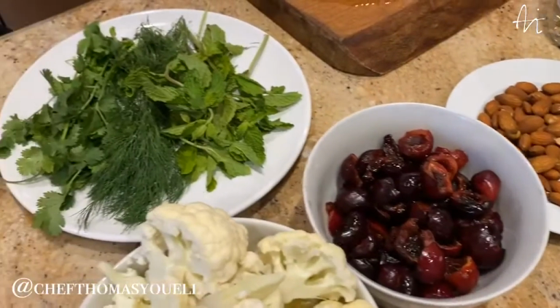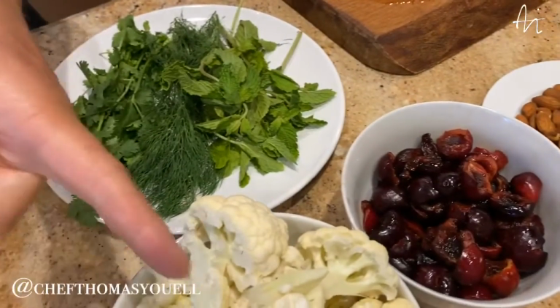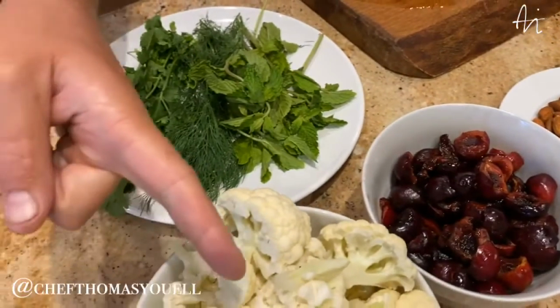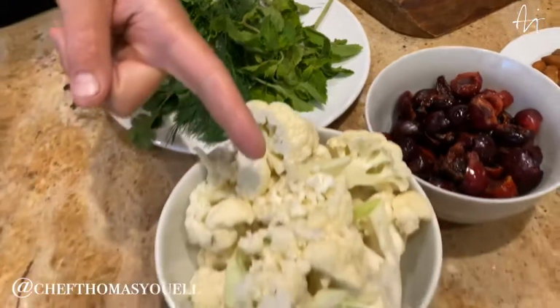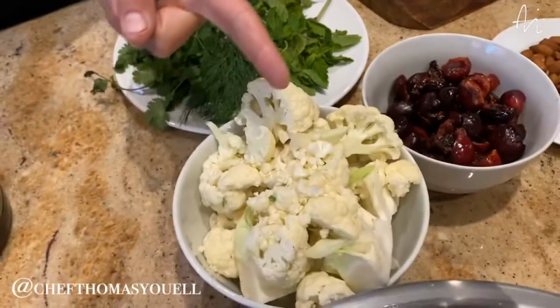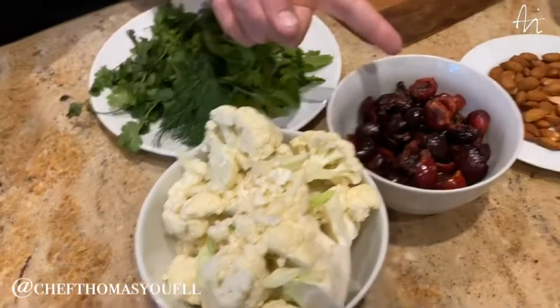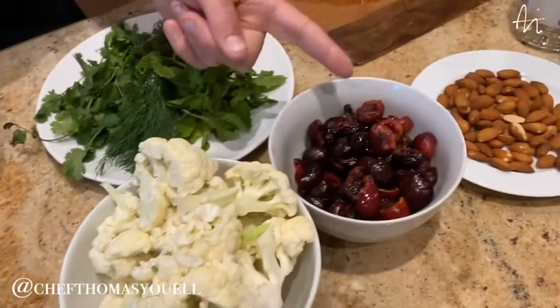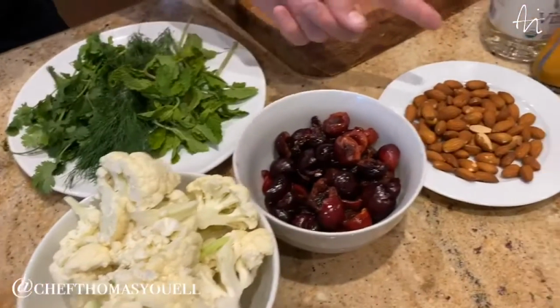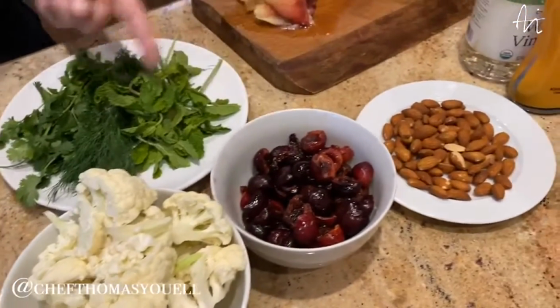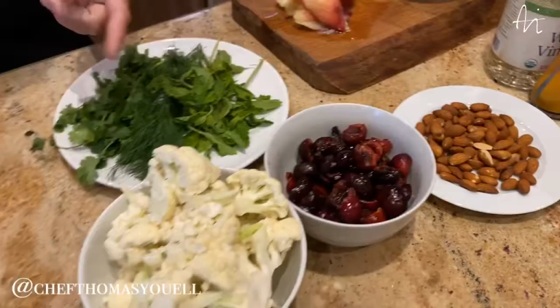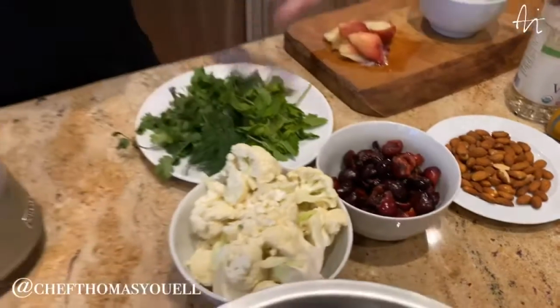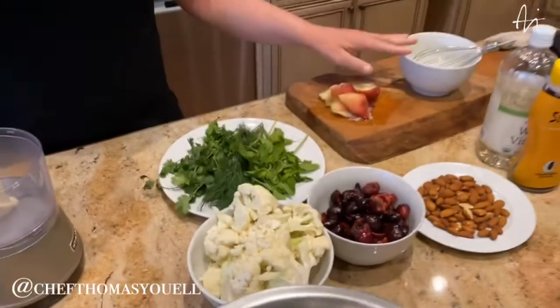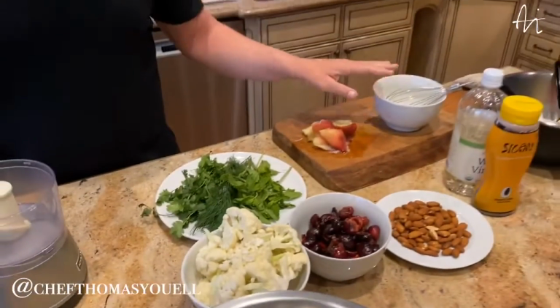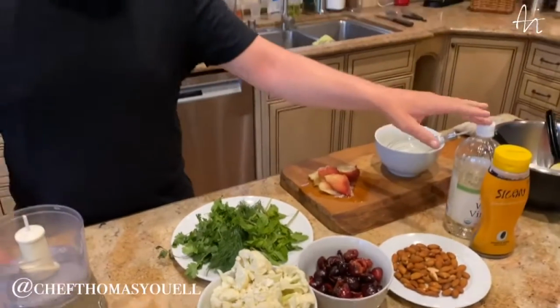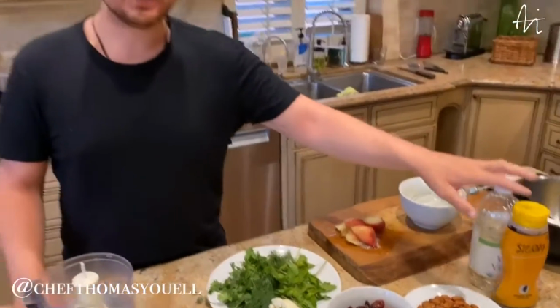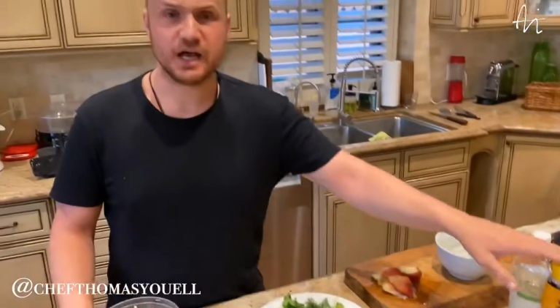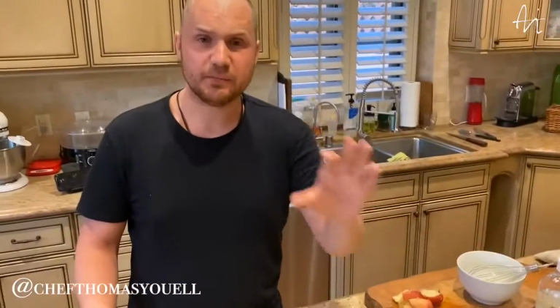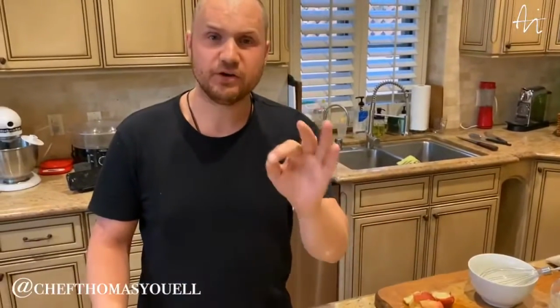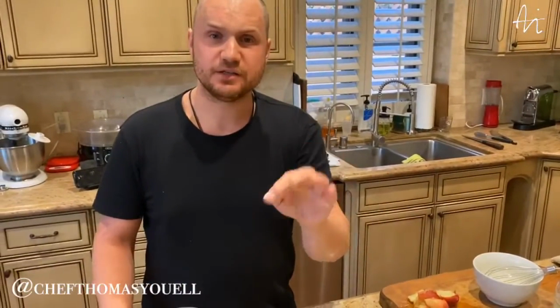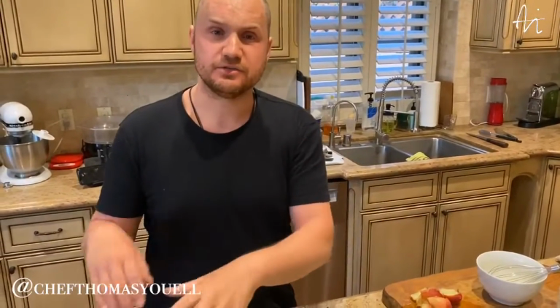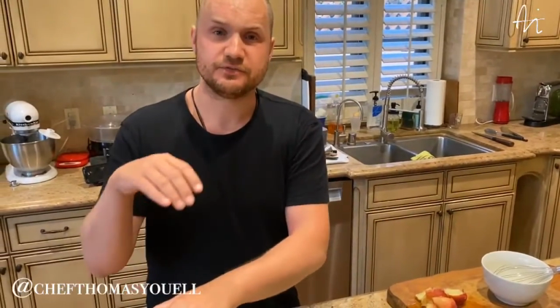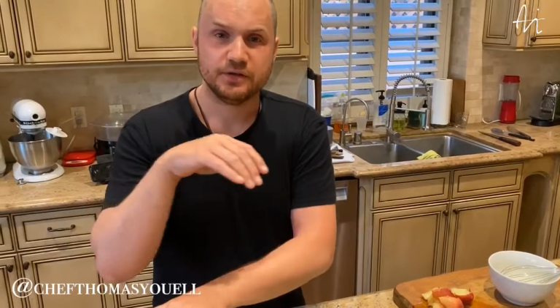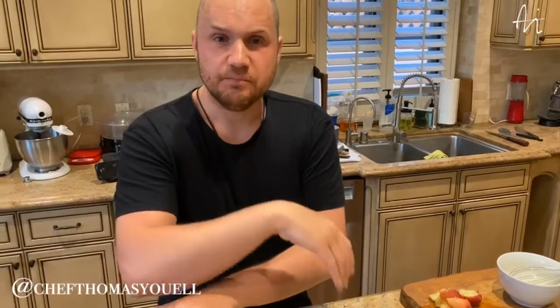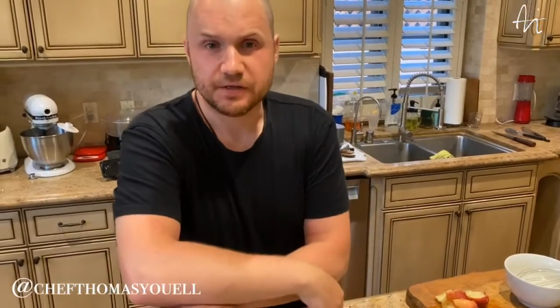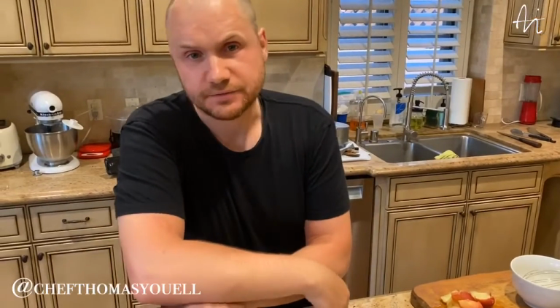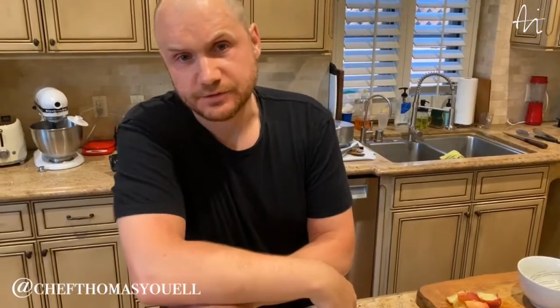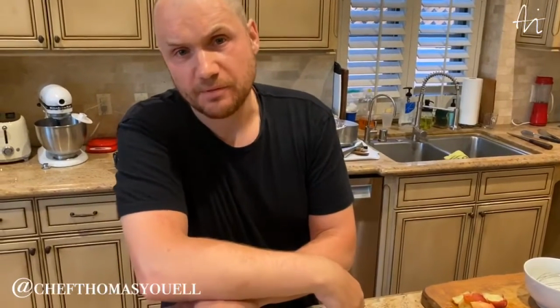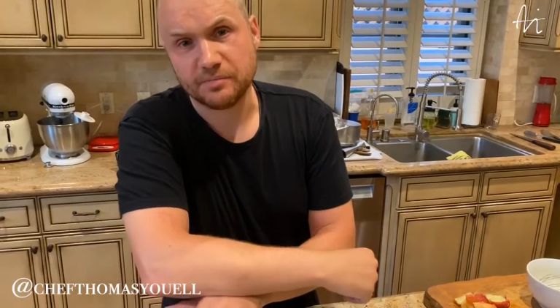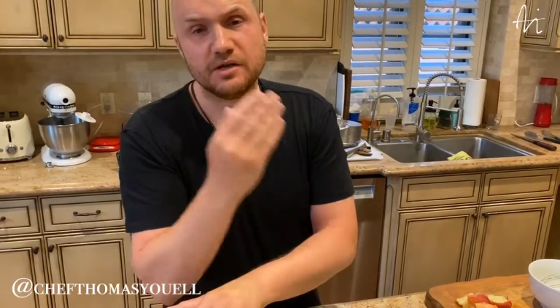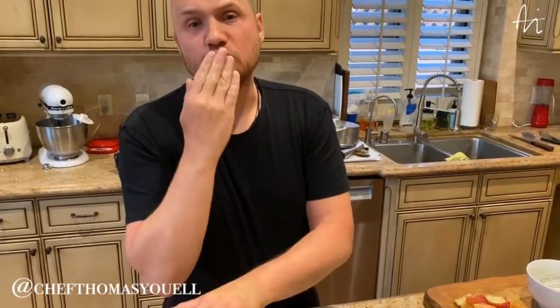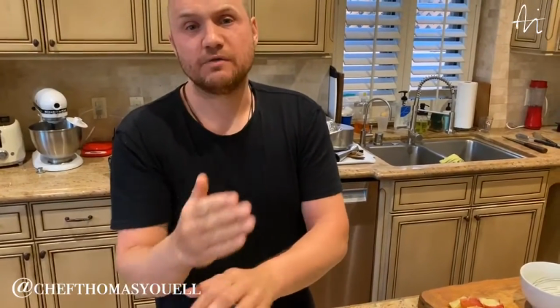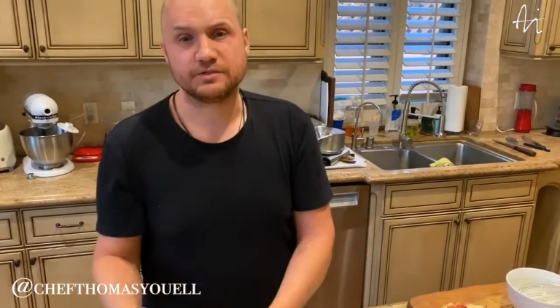We have cauliflower, cherries, almonds, herbs, olive oil, vinegar, and salam. We're going to make a very nice salad. This is a request for Midit in Miami — Midit, we miss you, we love you. Hope everything is okay.